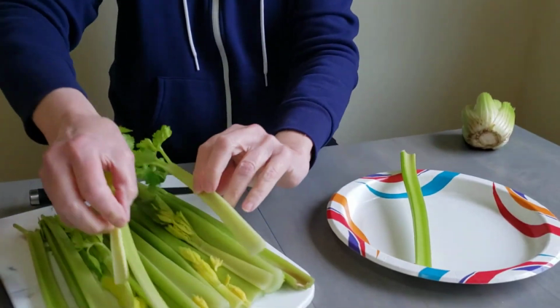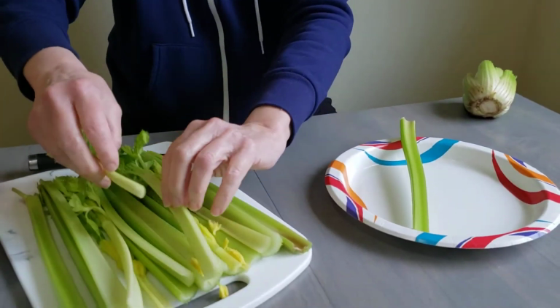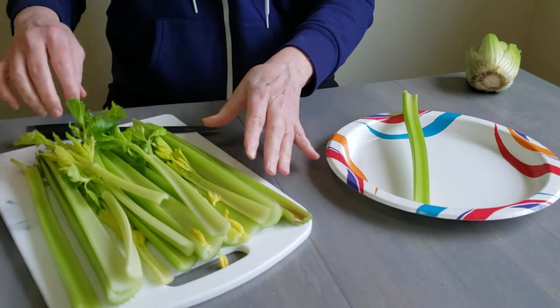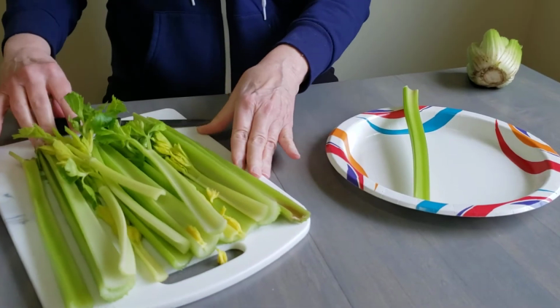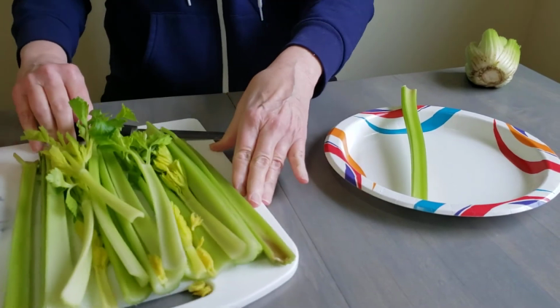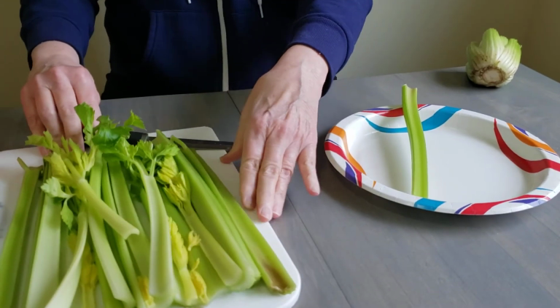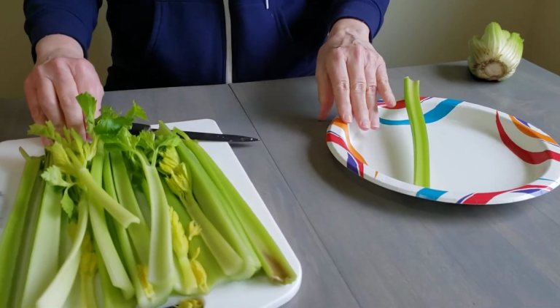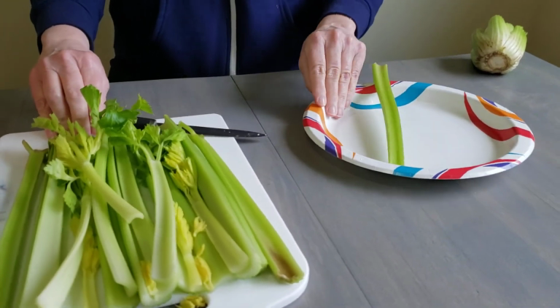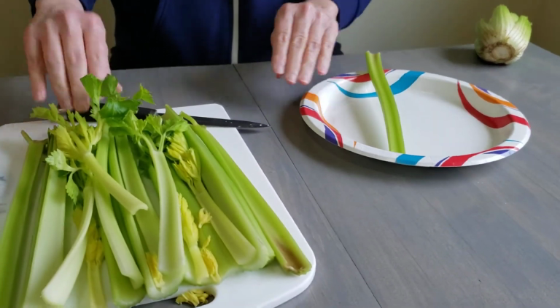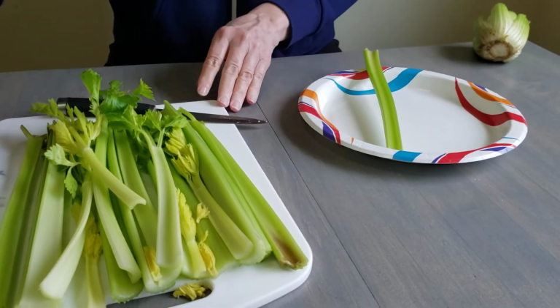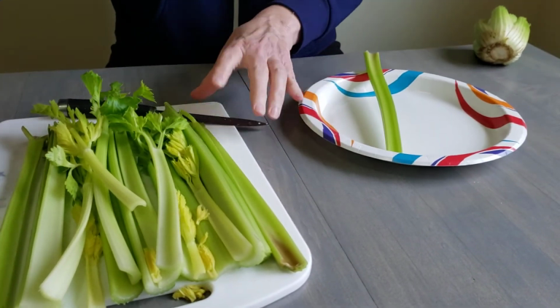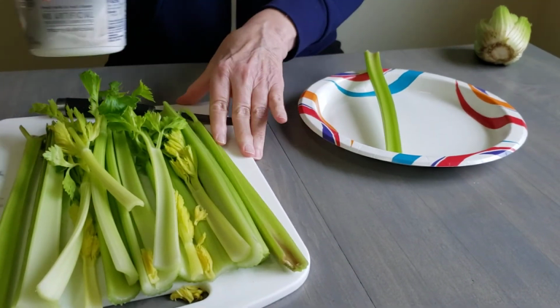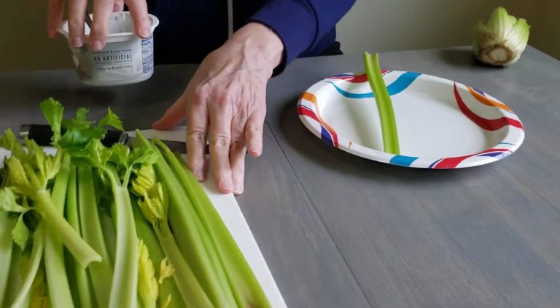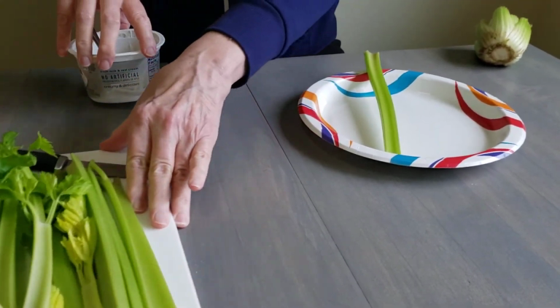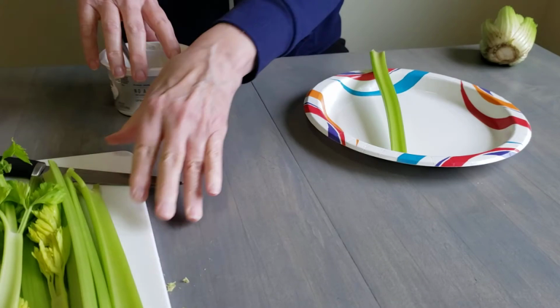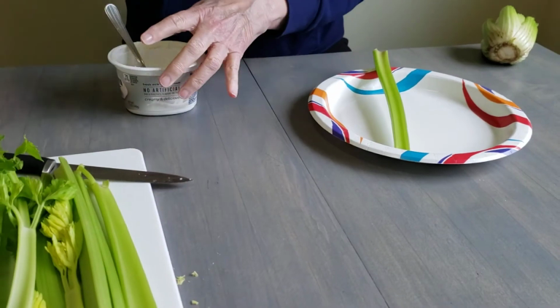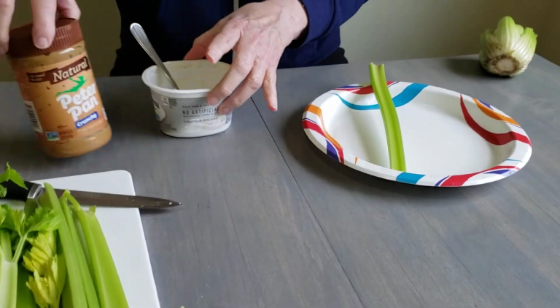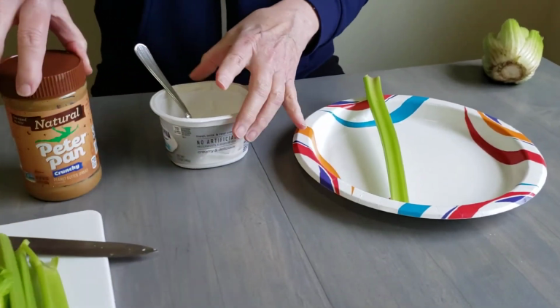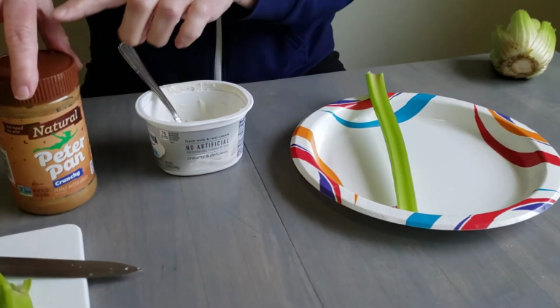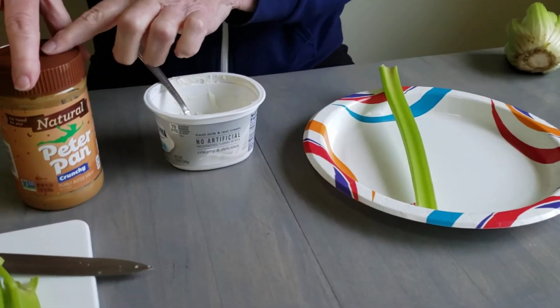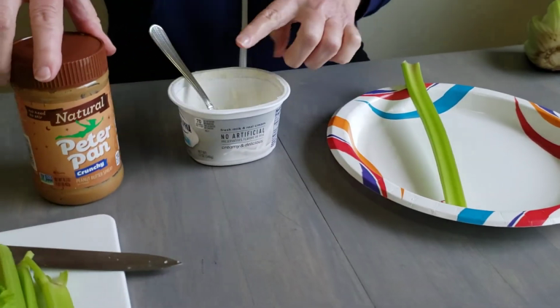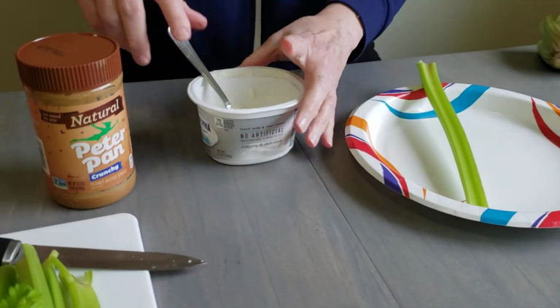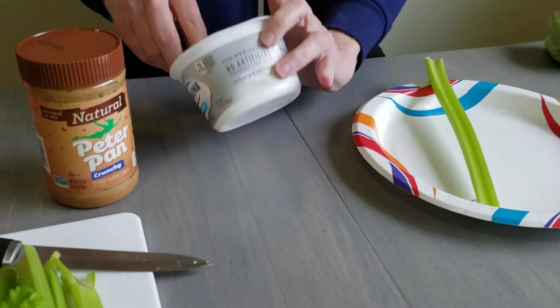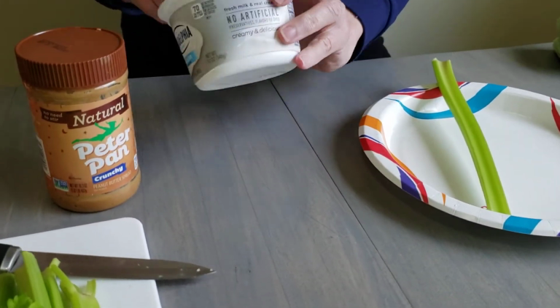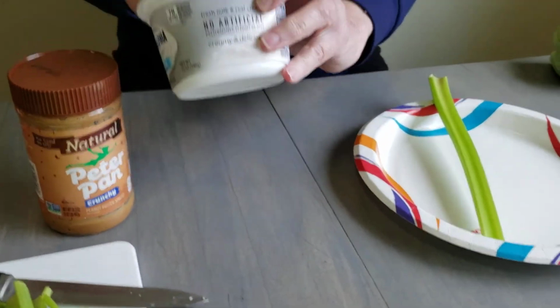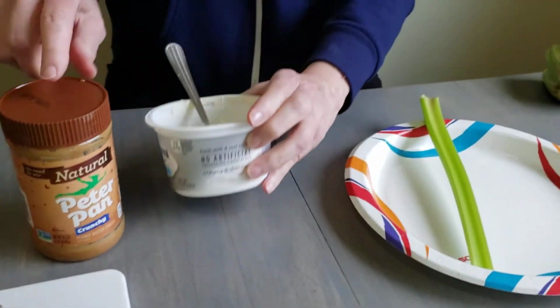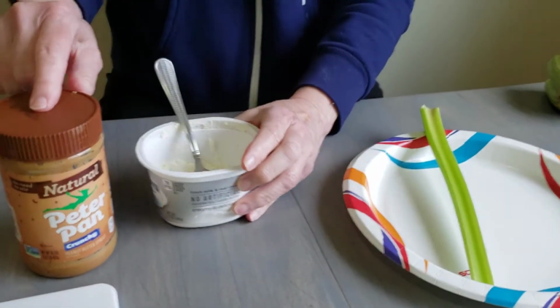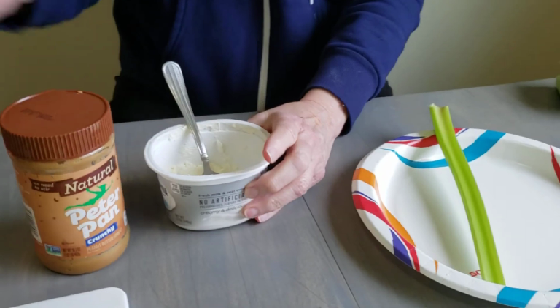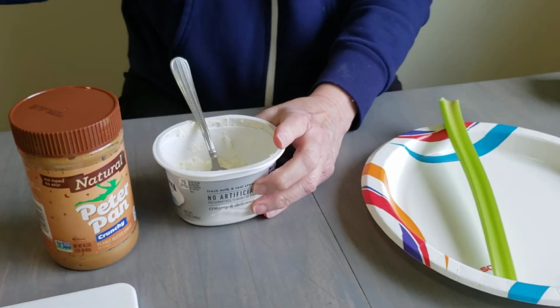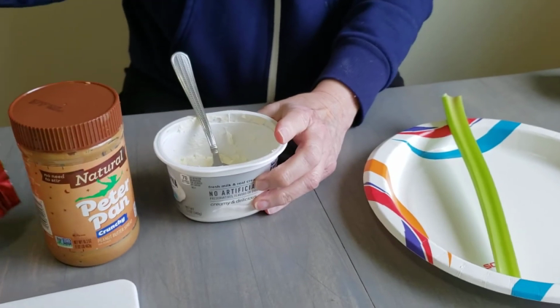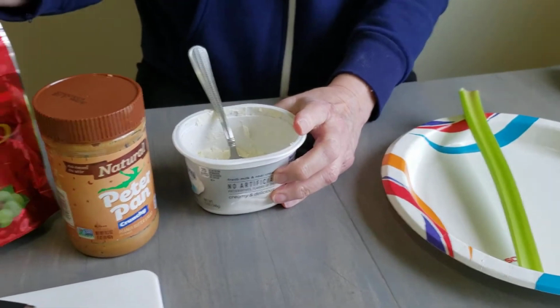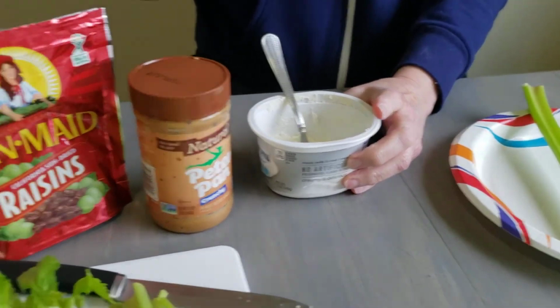But what we're going to do is we're going to make a snack, and I'm going to use — you can either use cream cheese or peanut butter and raisins.